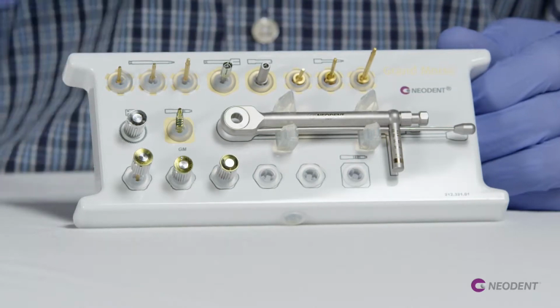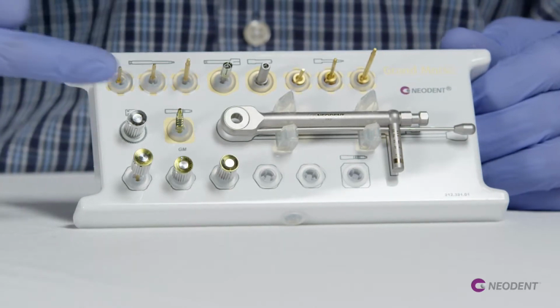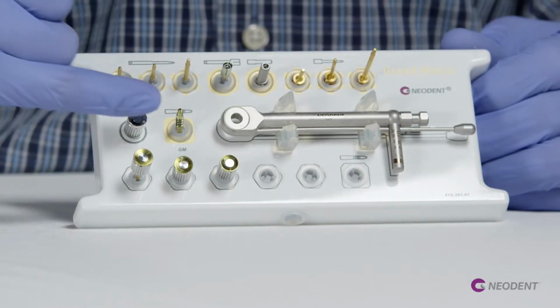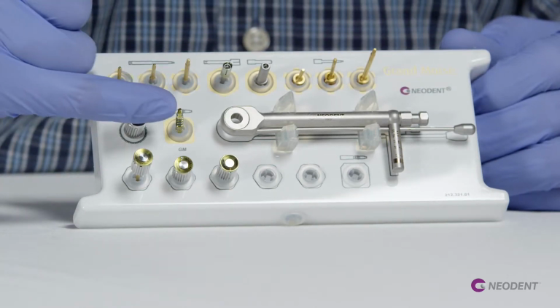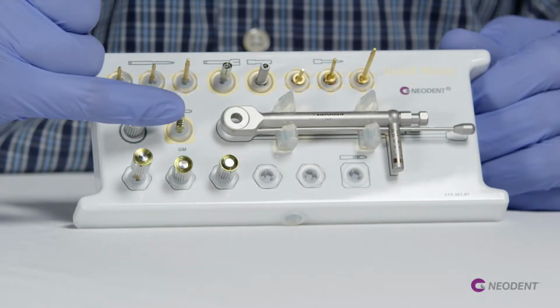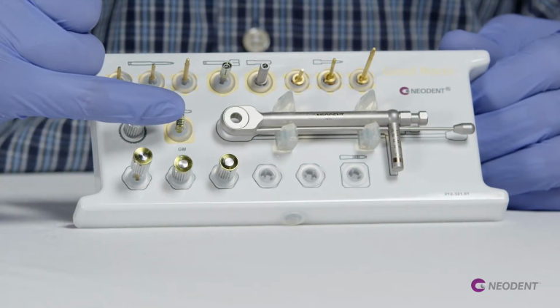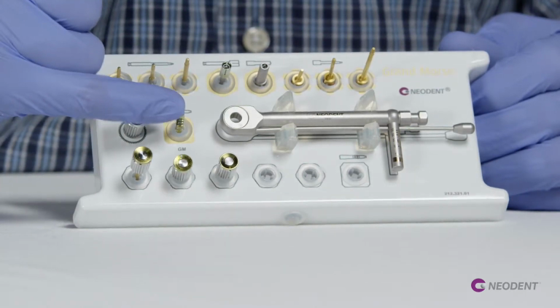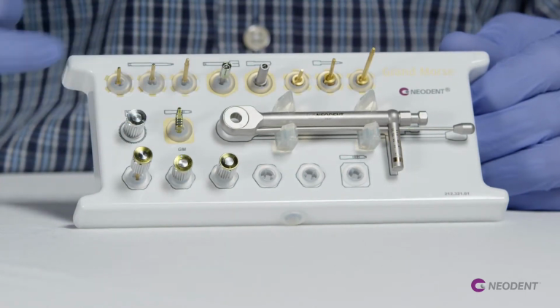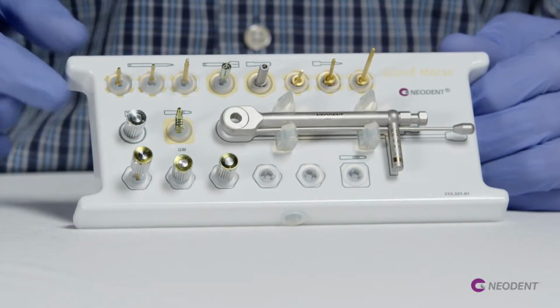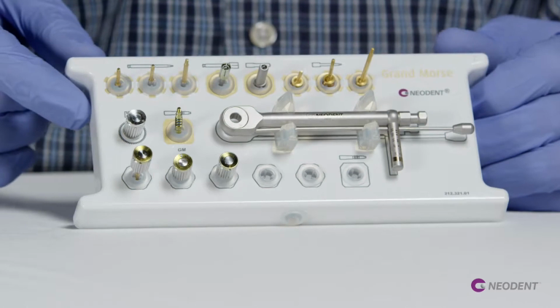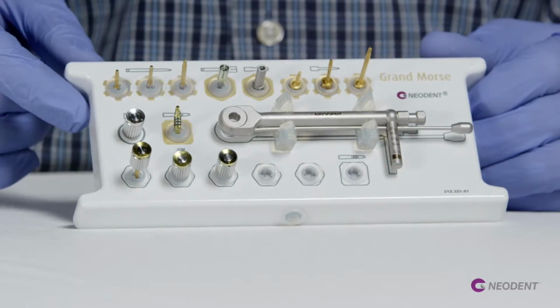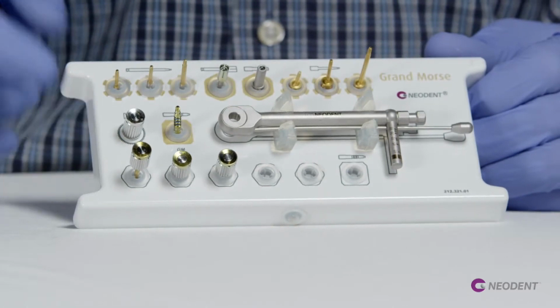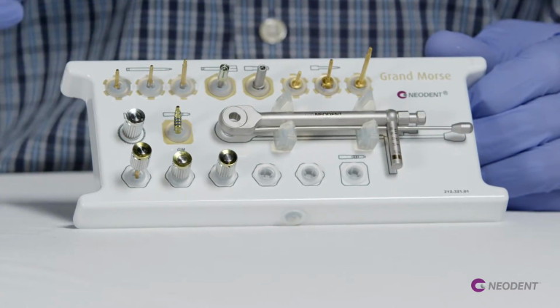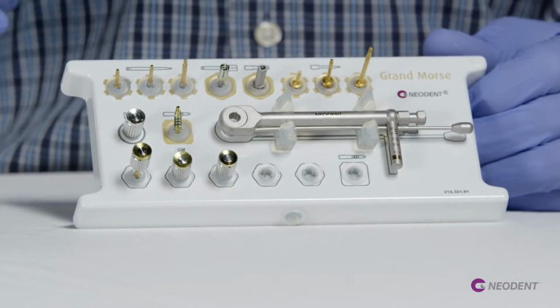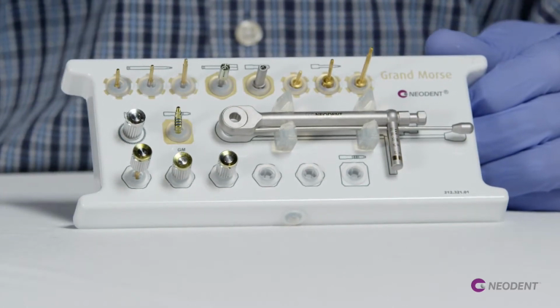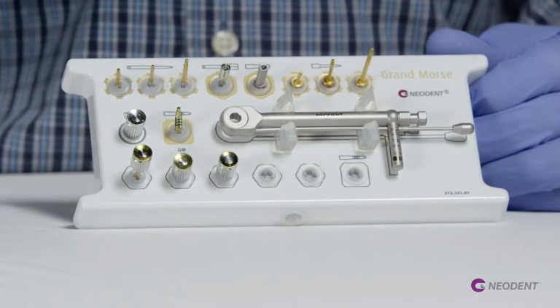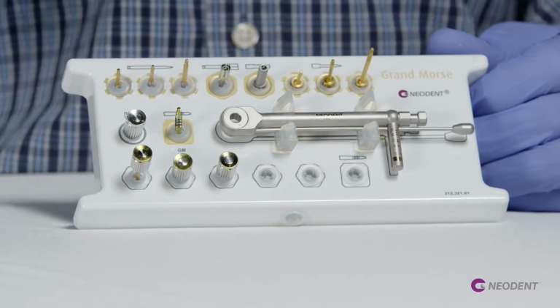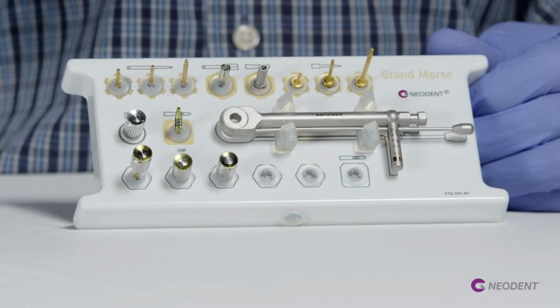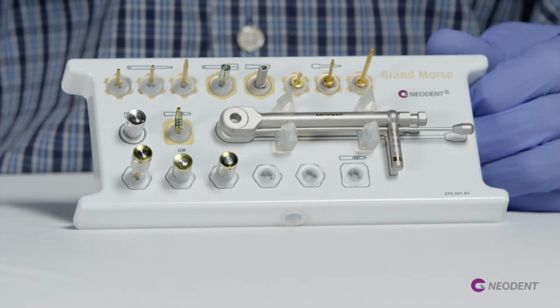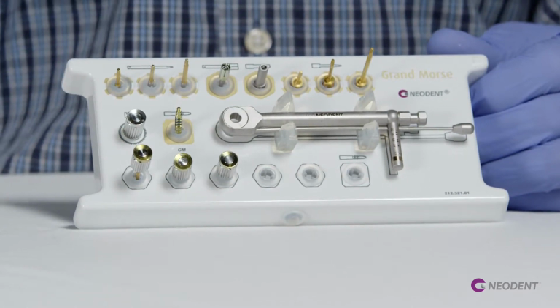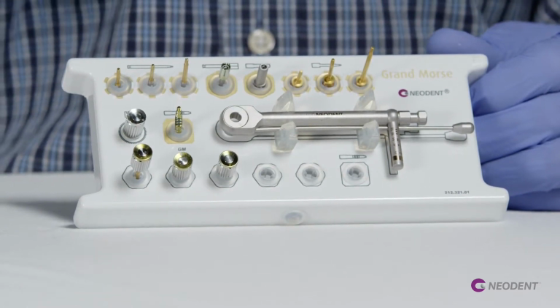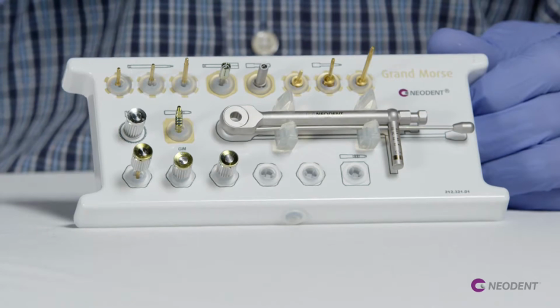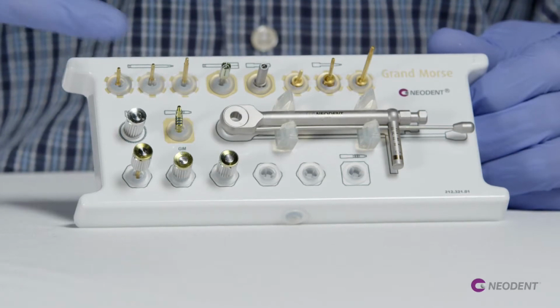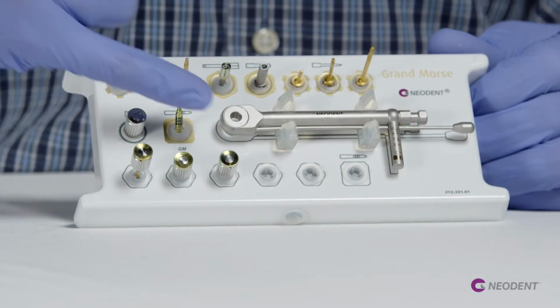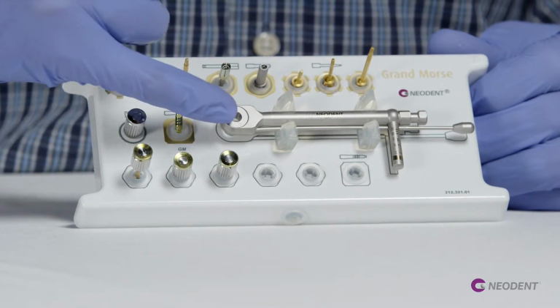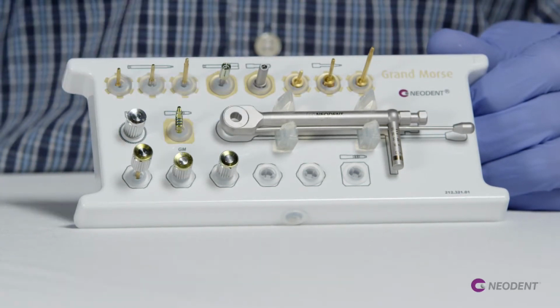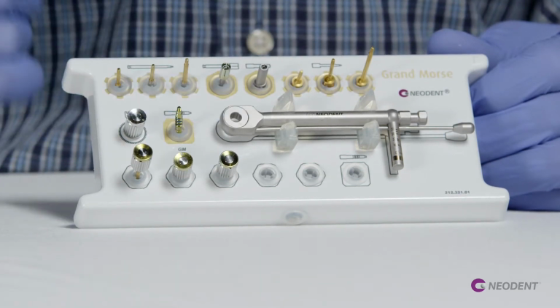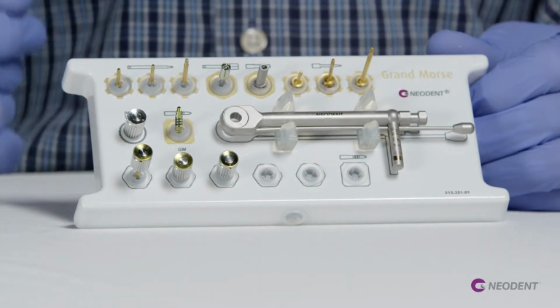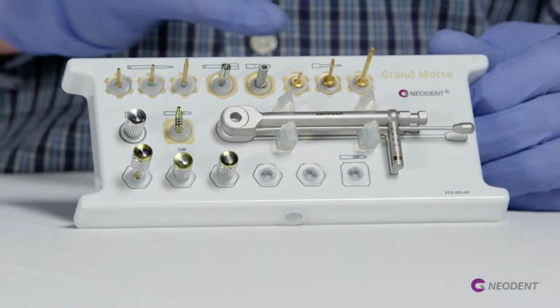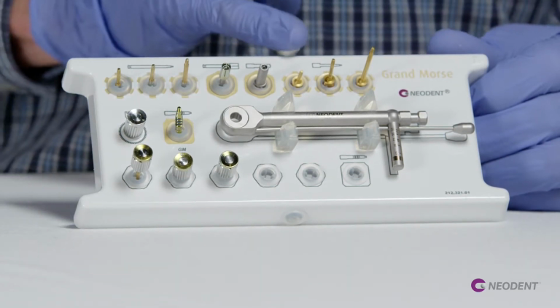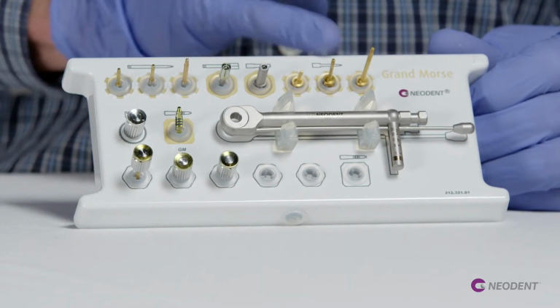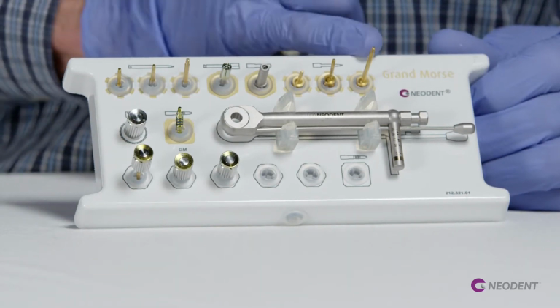This is the height measure tool — the same we have in the surgical kit — to take the measurement of the soft tissue. And here is the torque wrench to use with the torque drivers.